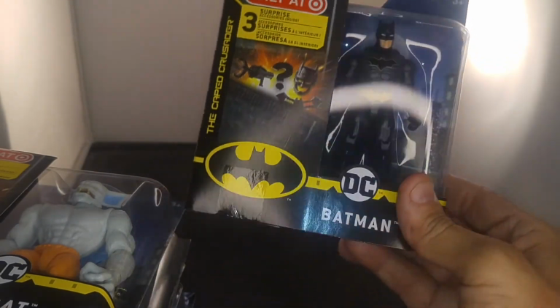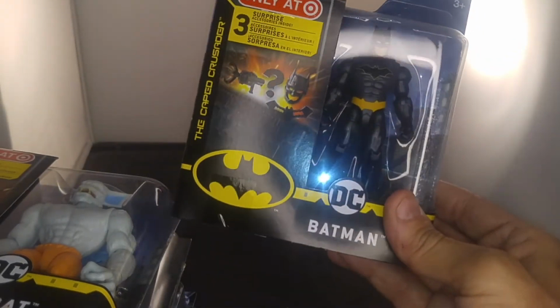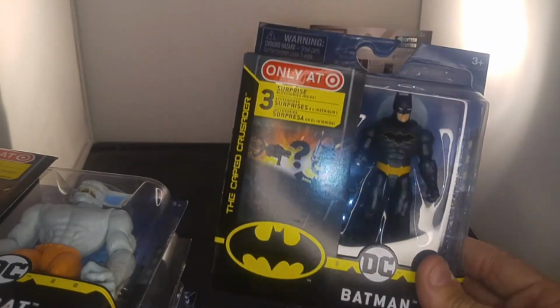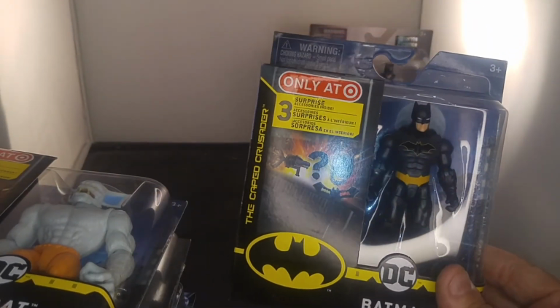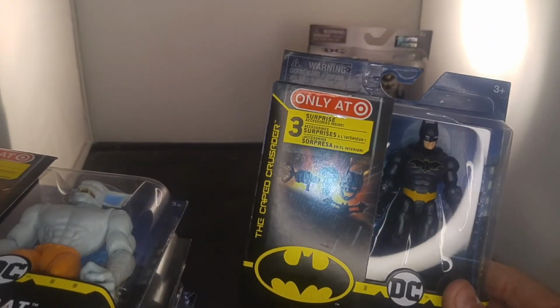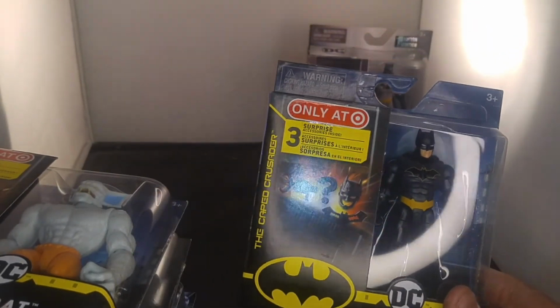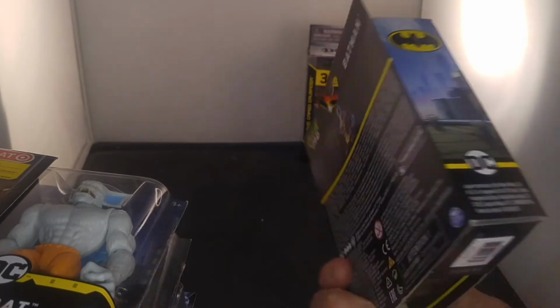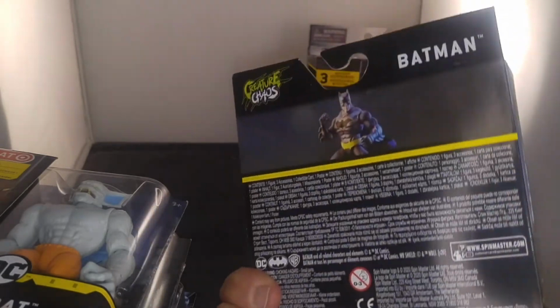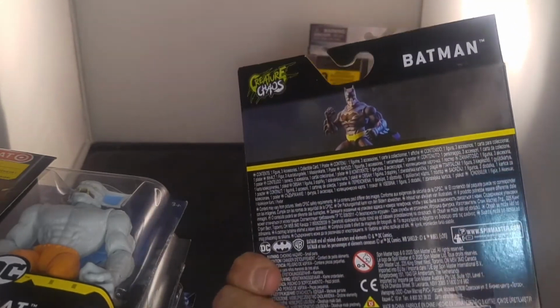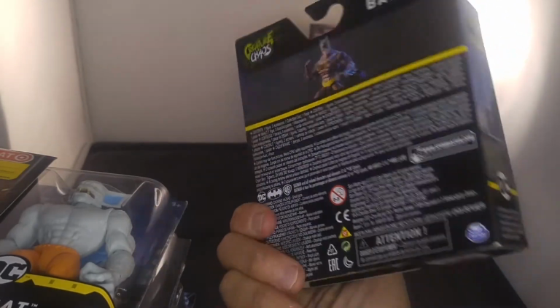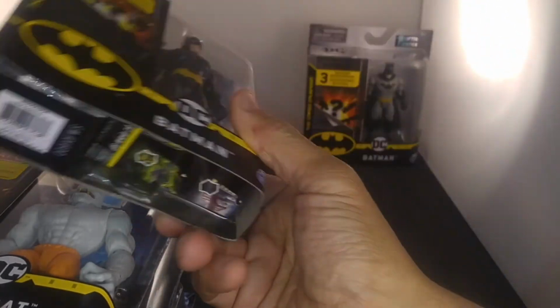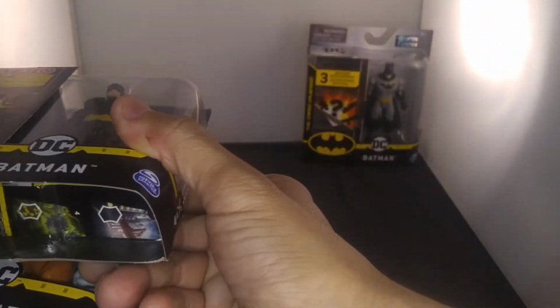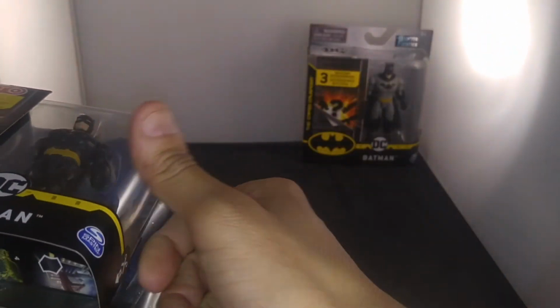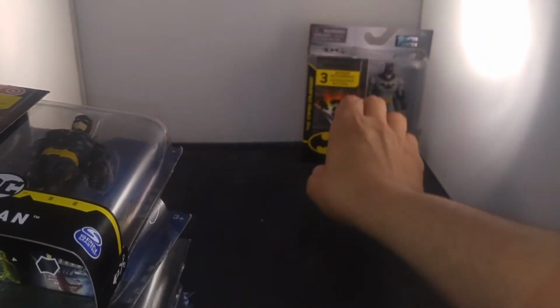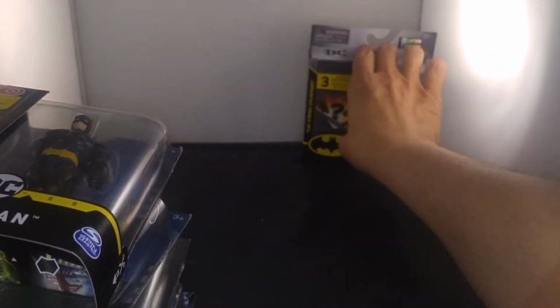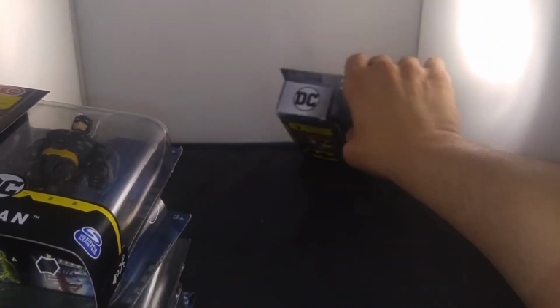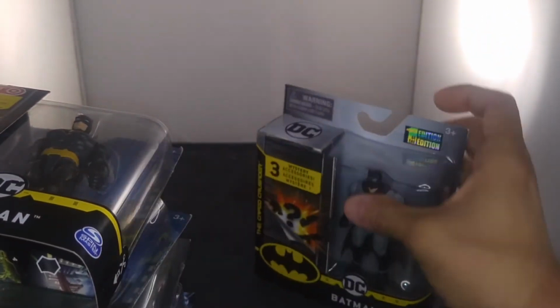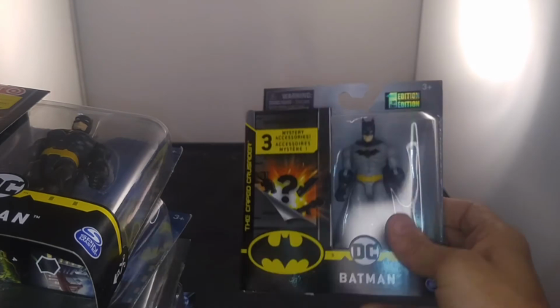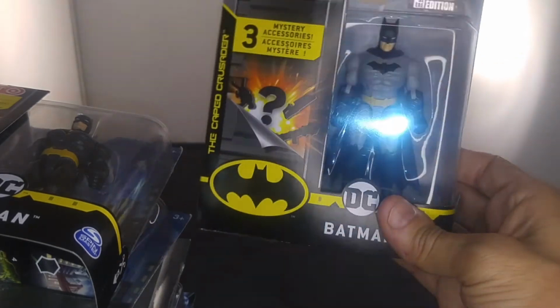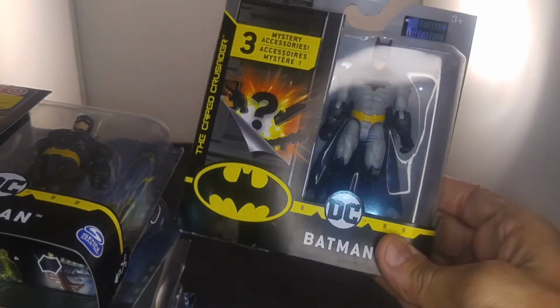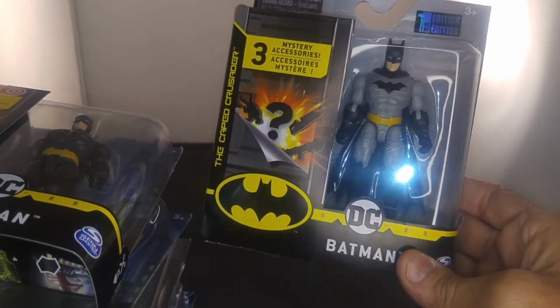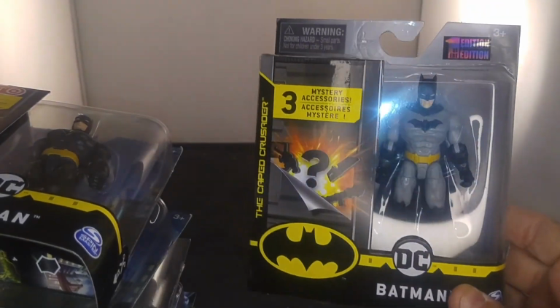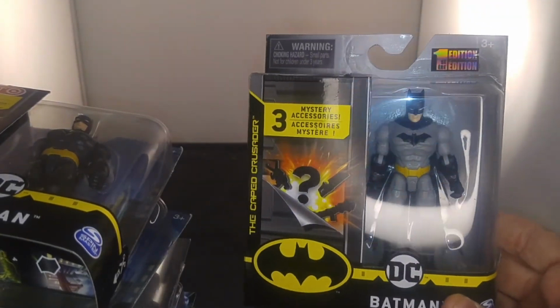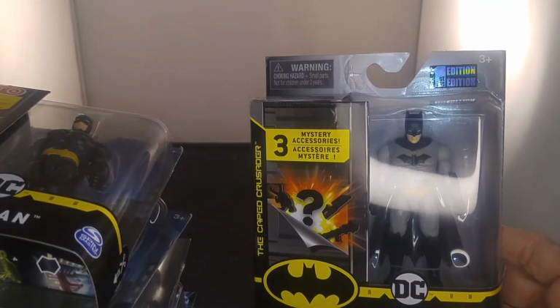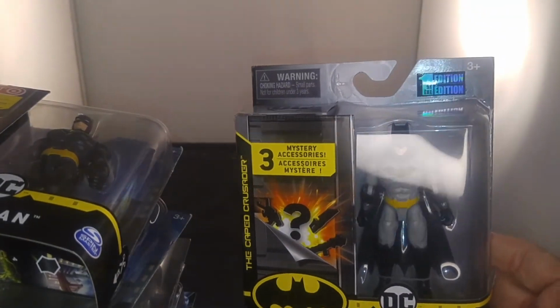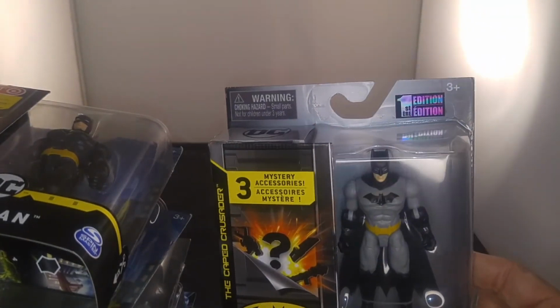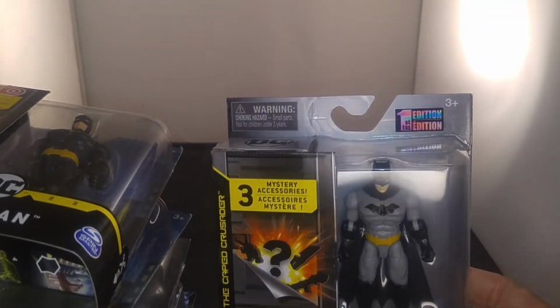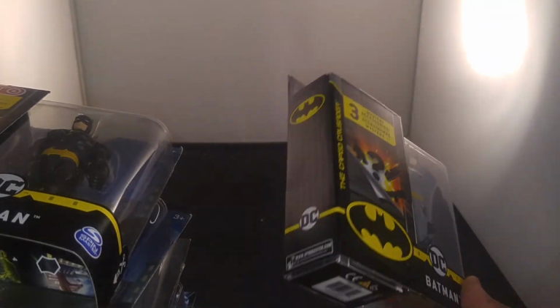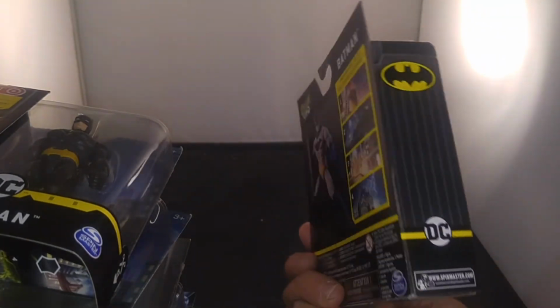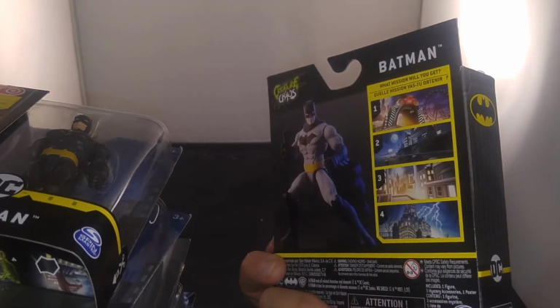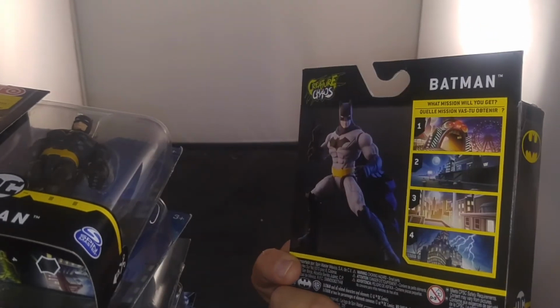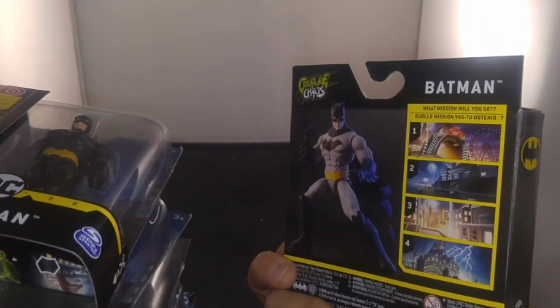Here's another Batman from the Target exclusives. And the last one is another Batman — surprise, surprise. It's just Batman. Yeah, first edition. I guess that's why they were on sale — they're the first edition. But they were $4.